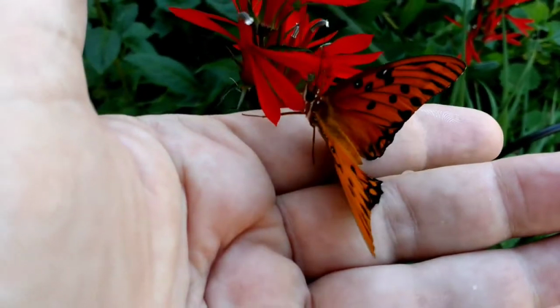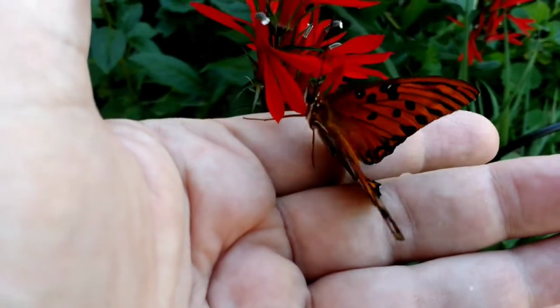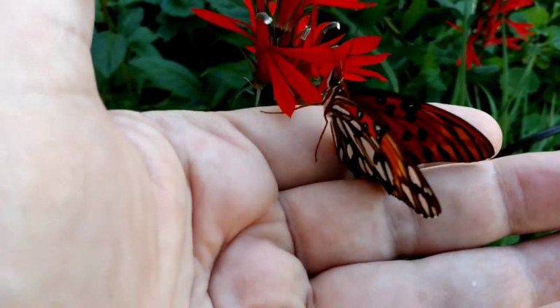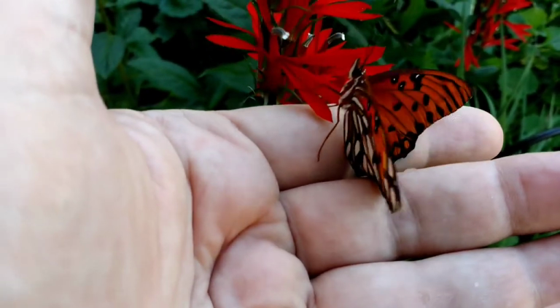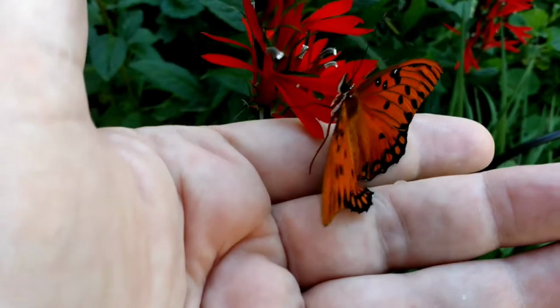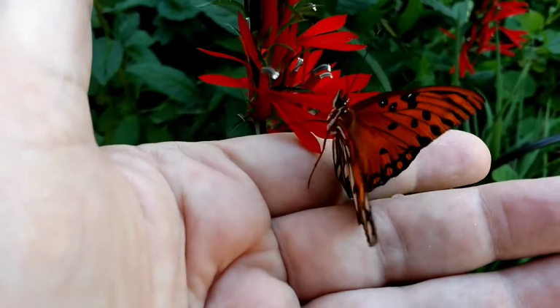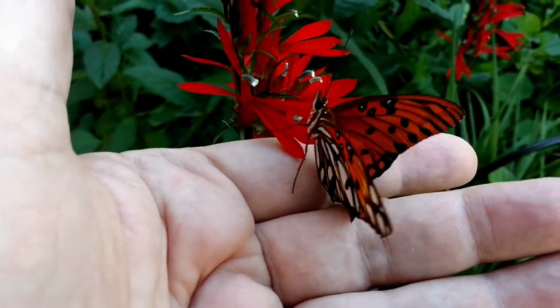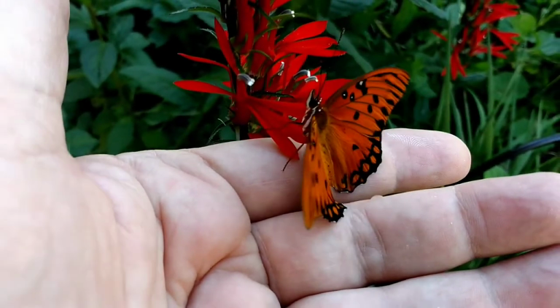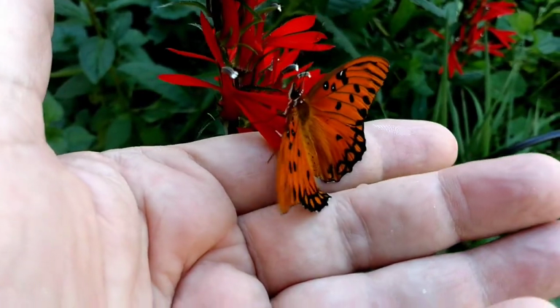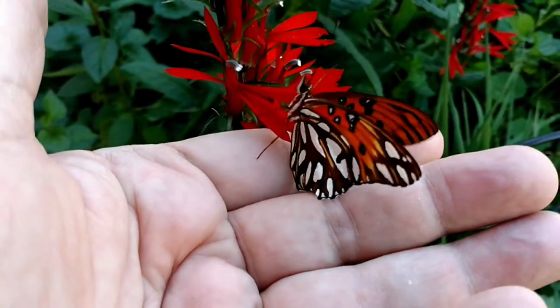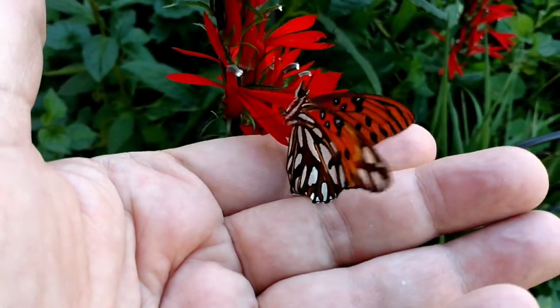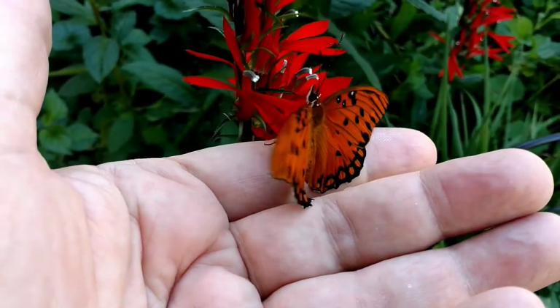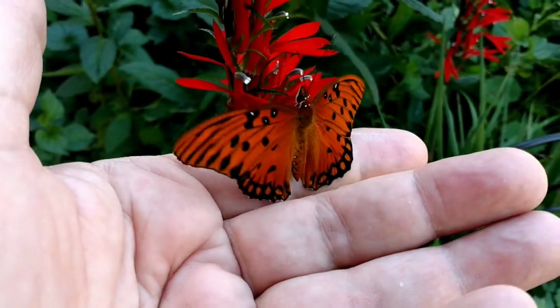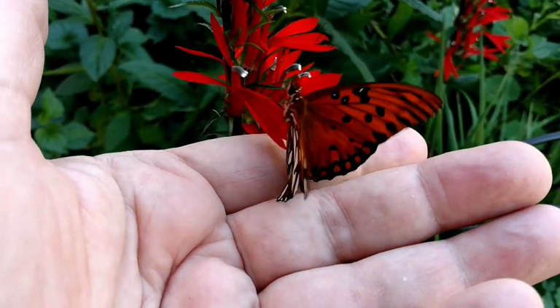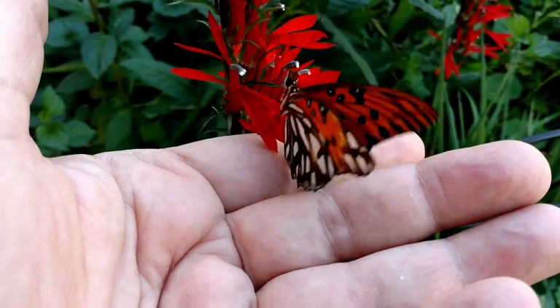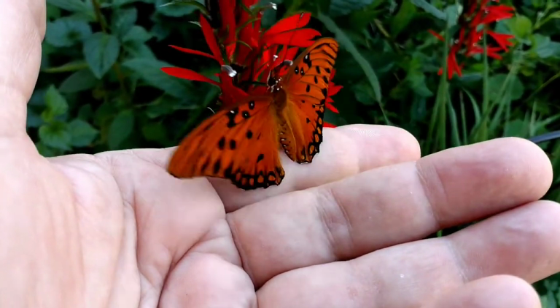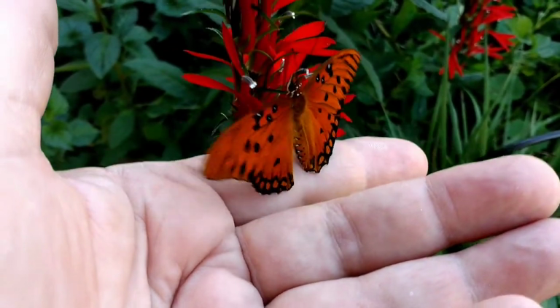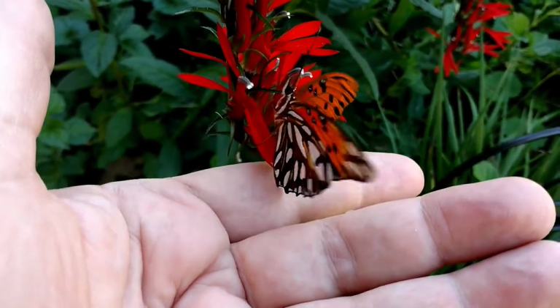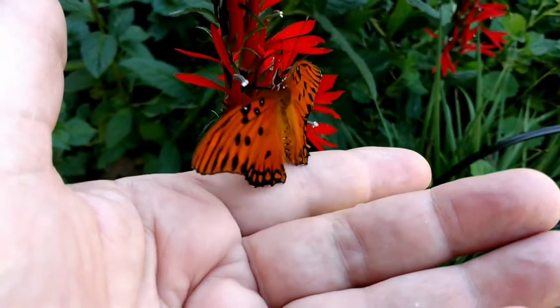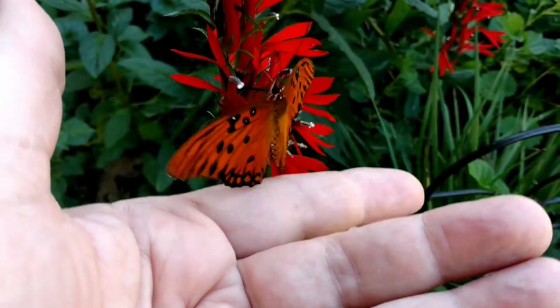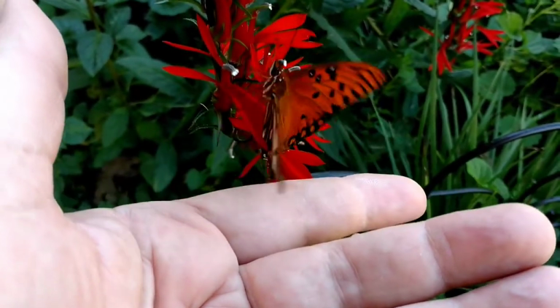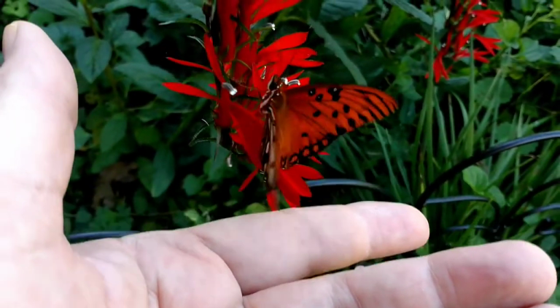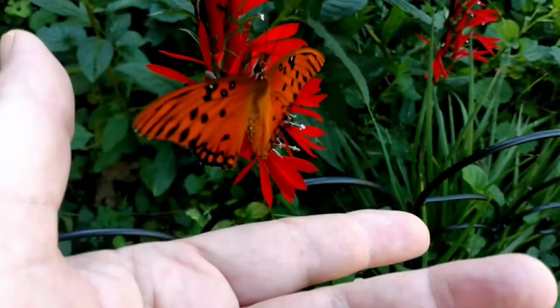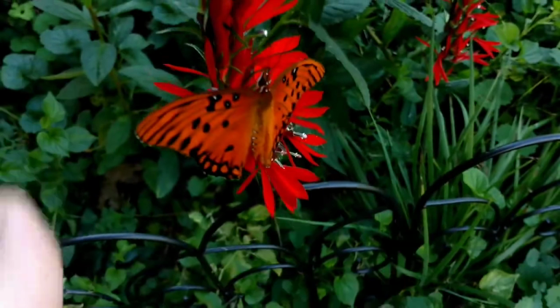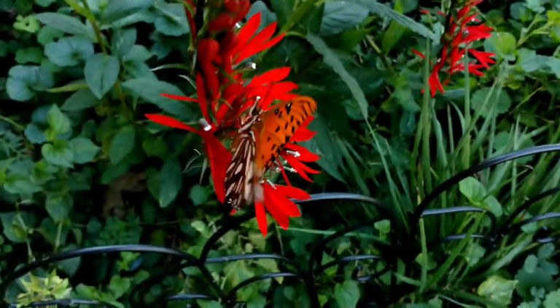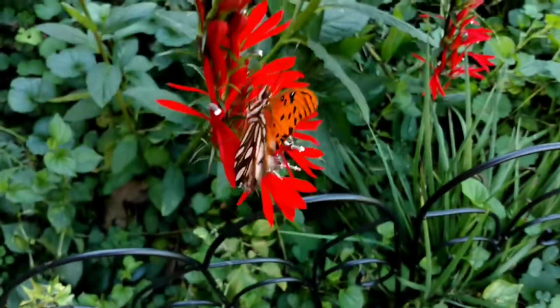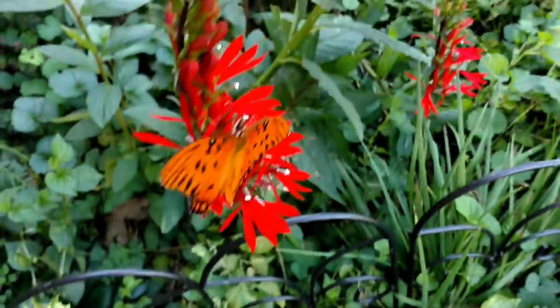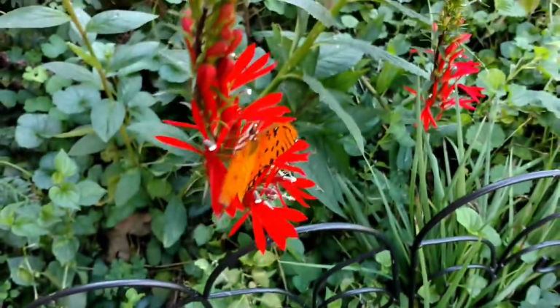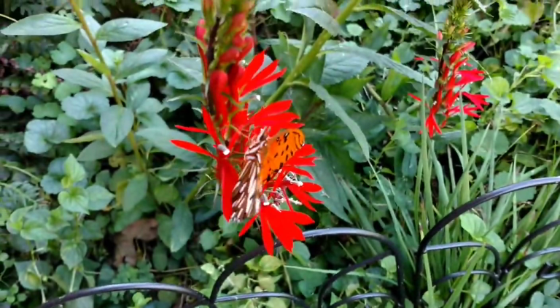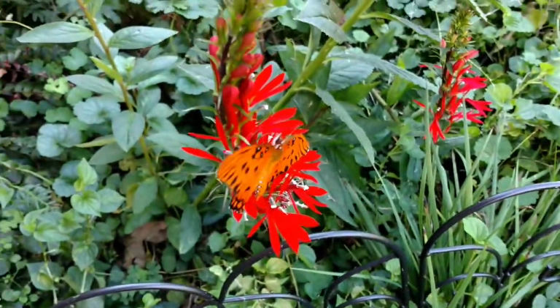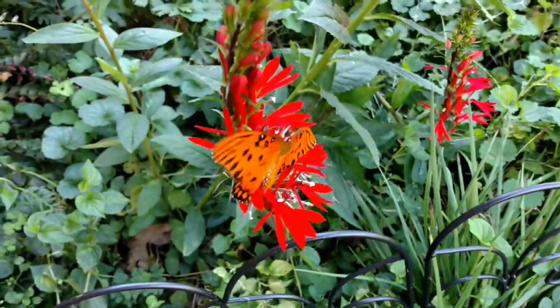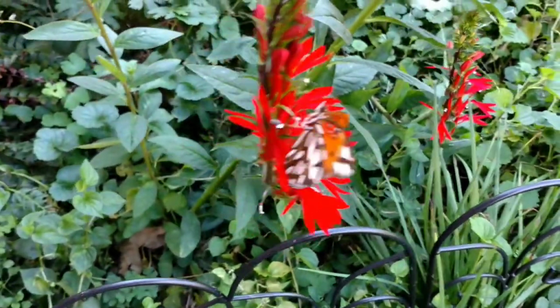Take a sip. There you go, little dude. Be careful out here. Now, there you go.